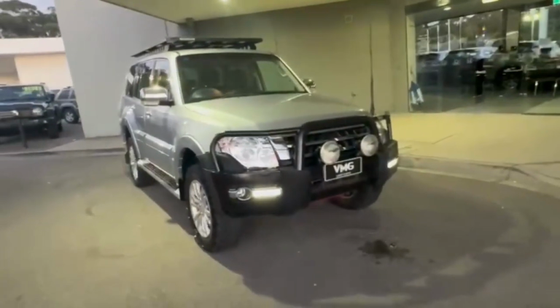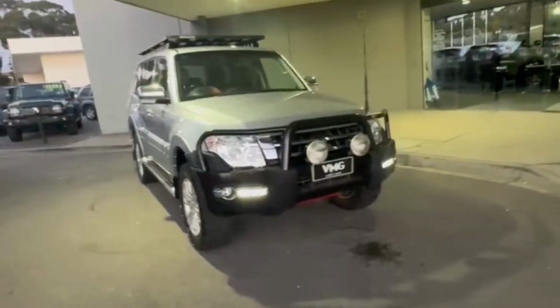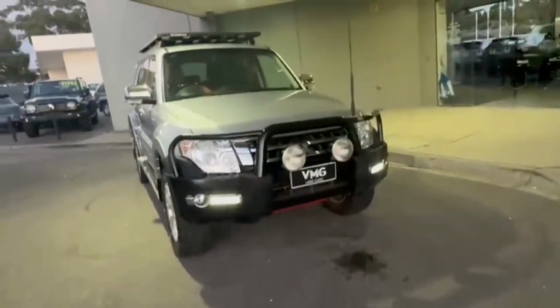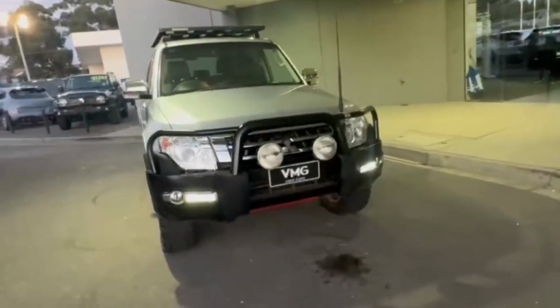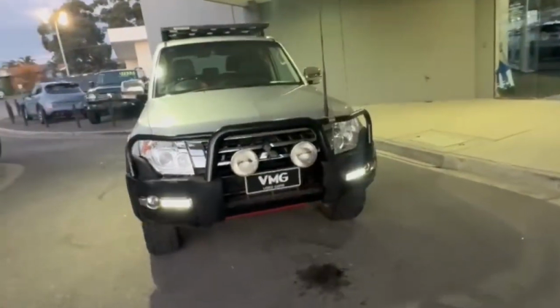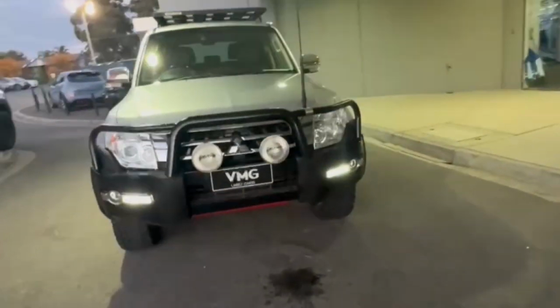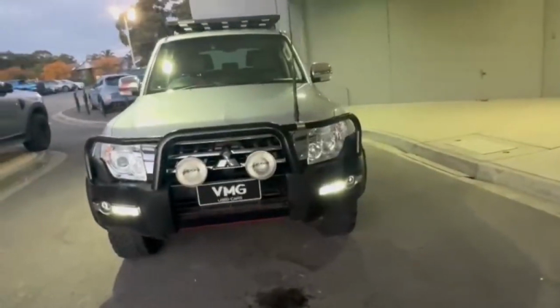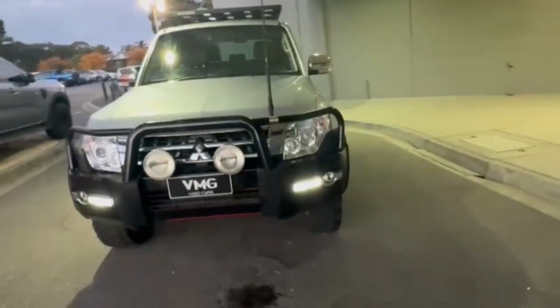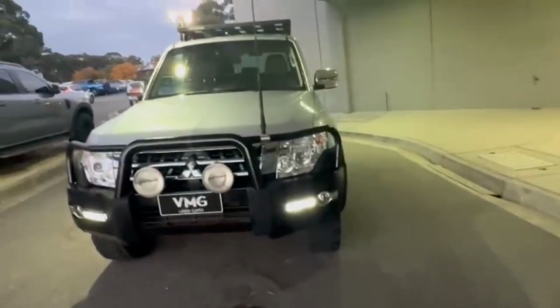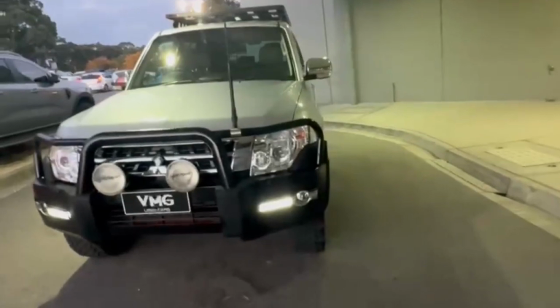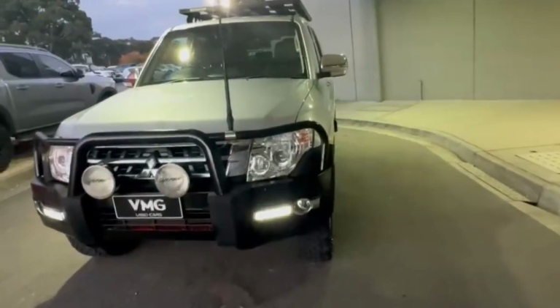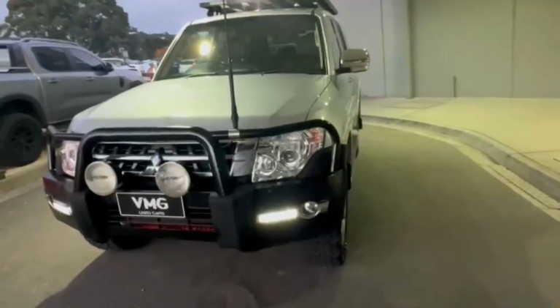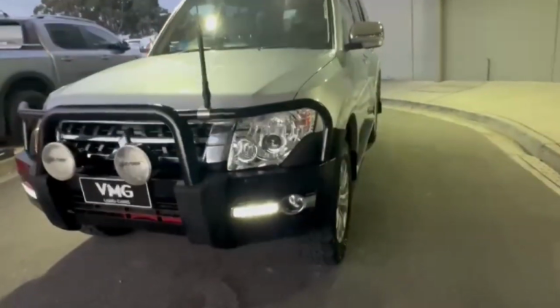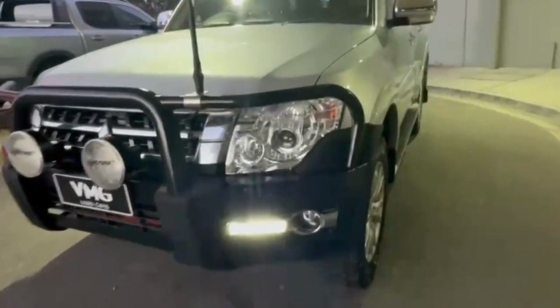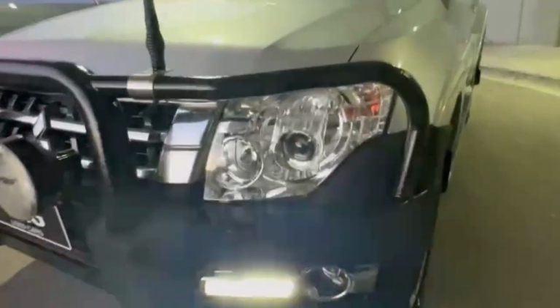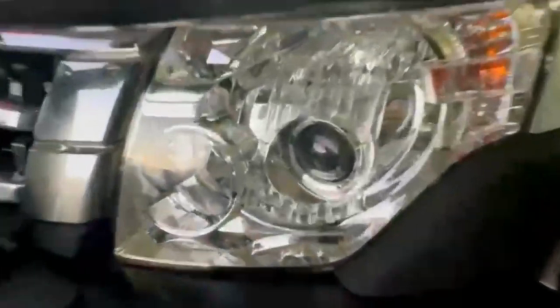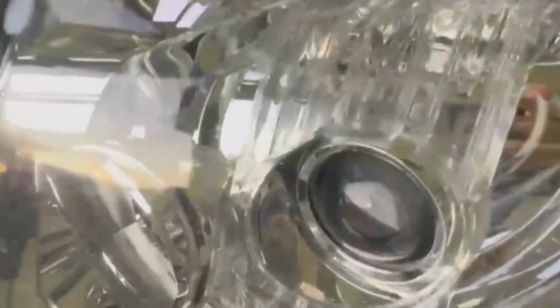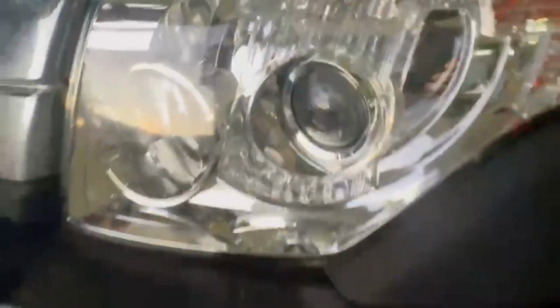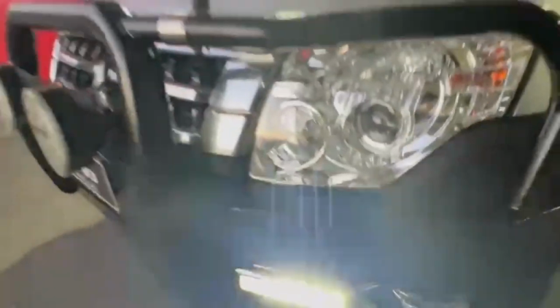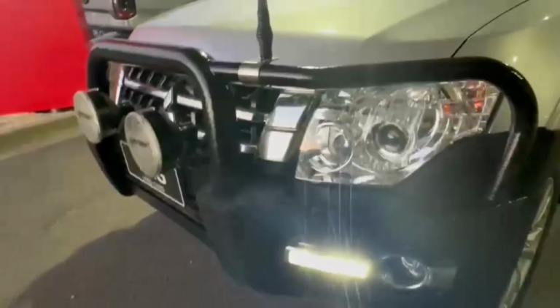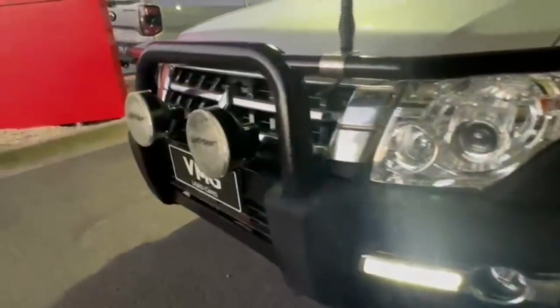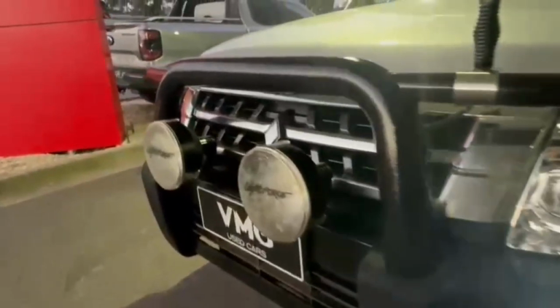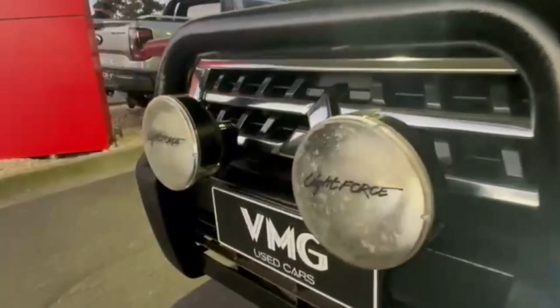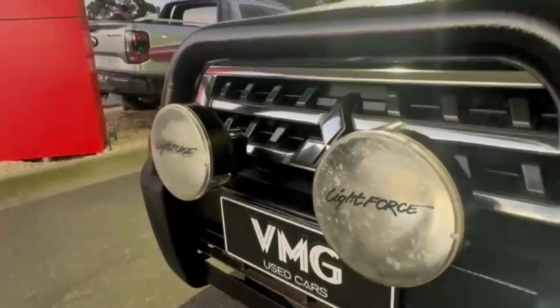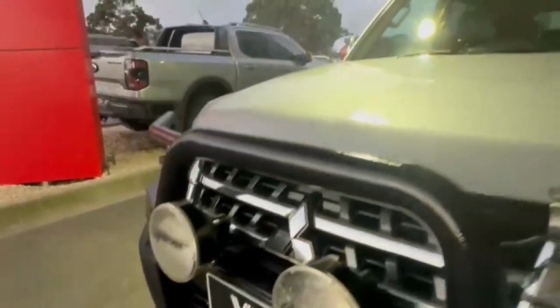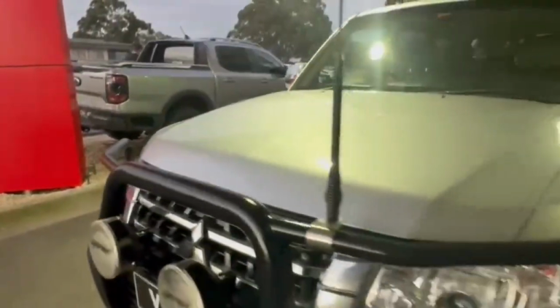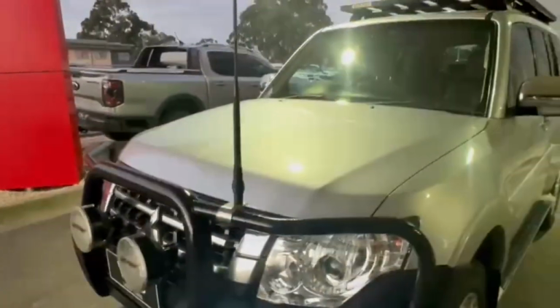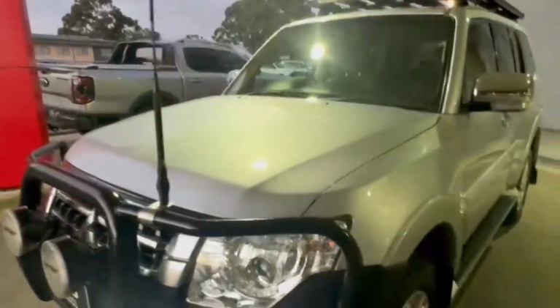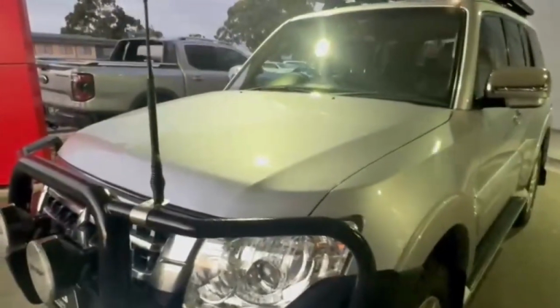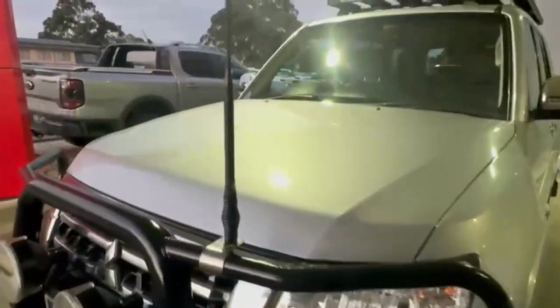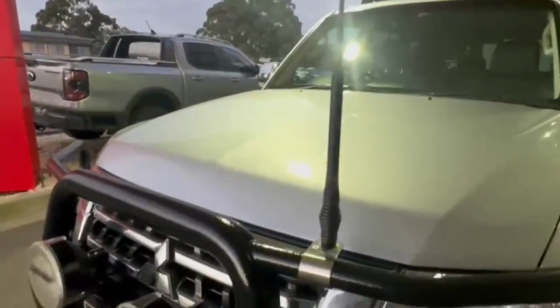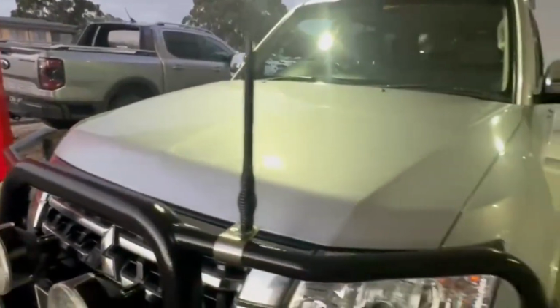G'day guys, thanks for checking out our just-arrived 2017 Mitsubishi Pajero GLS. At the front you have your projector style headlights, a really nice bull bar with your Light Force spotties, UHF antenna — really nice and tidy on the nose of the car.